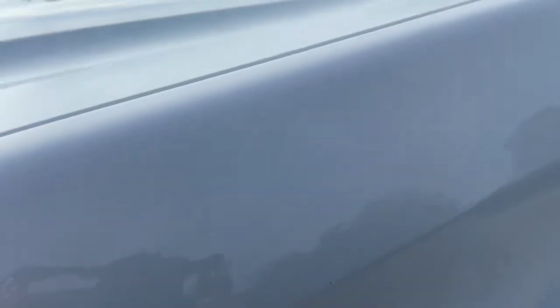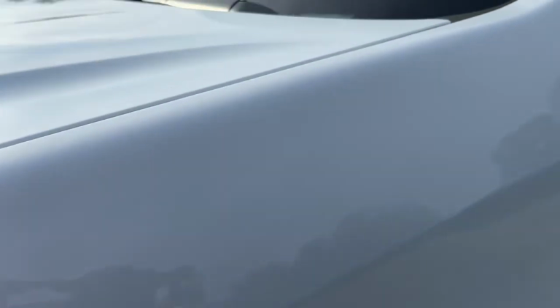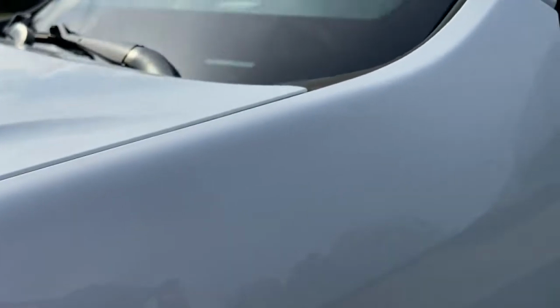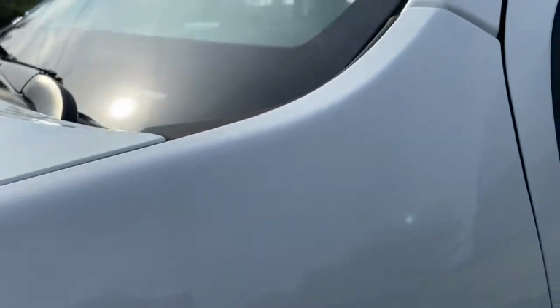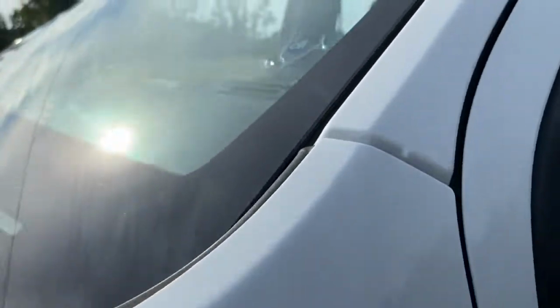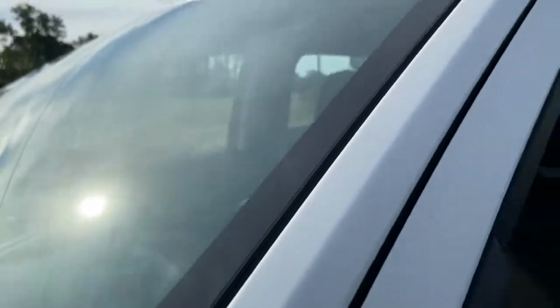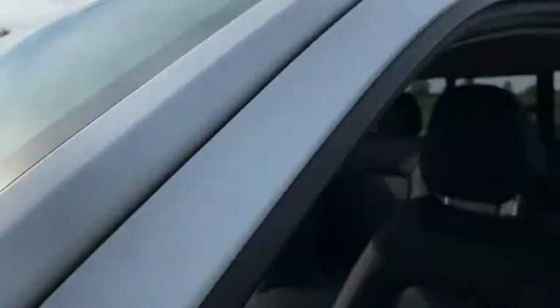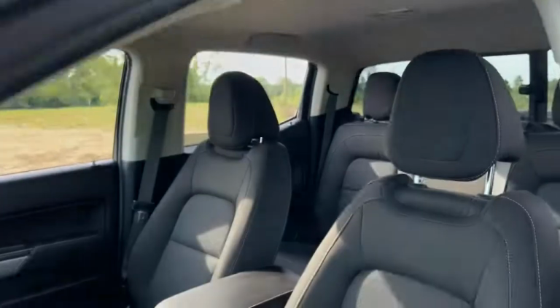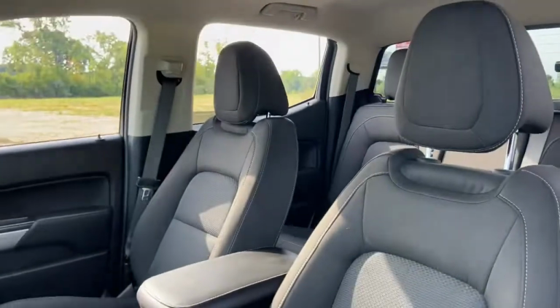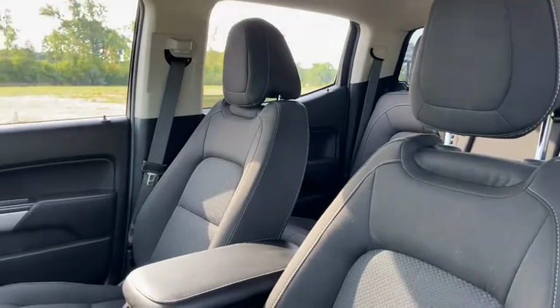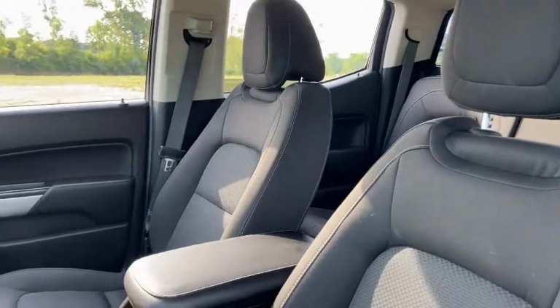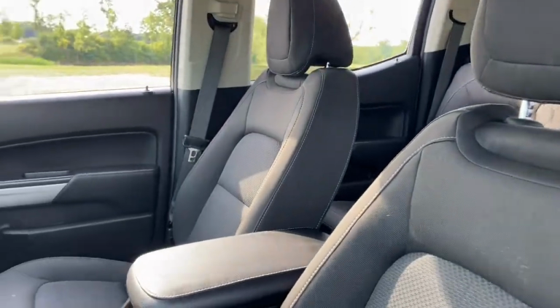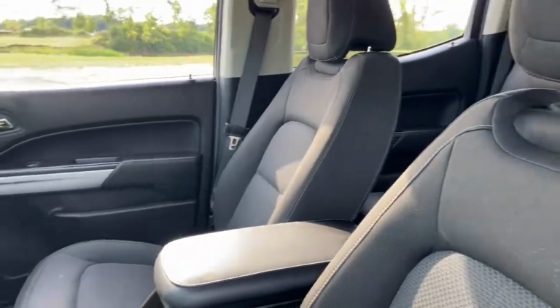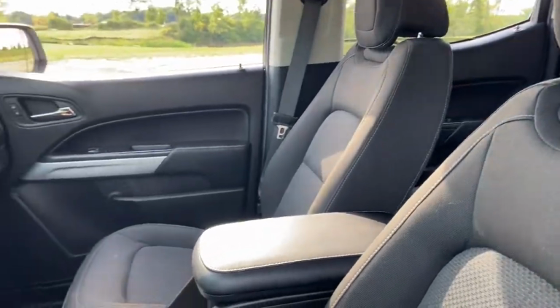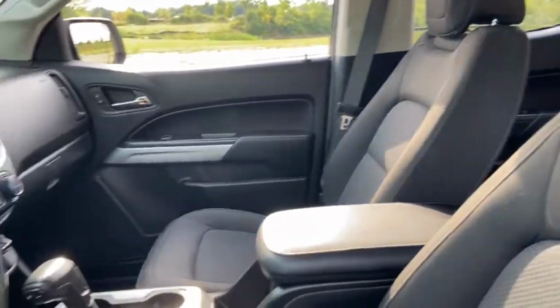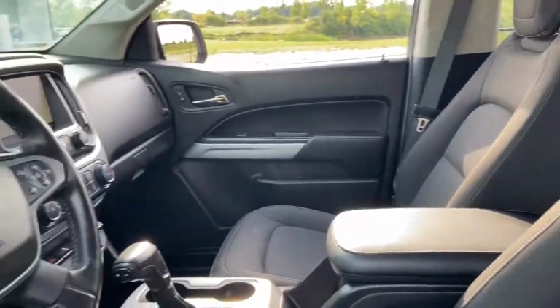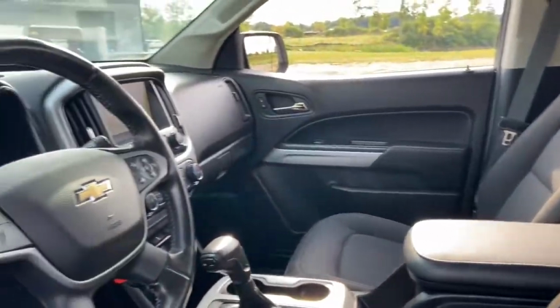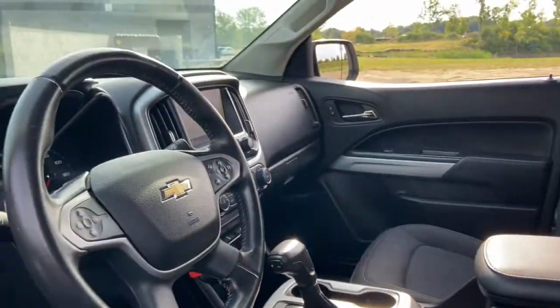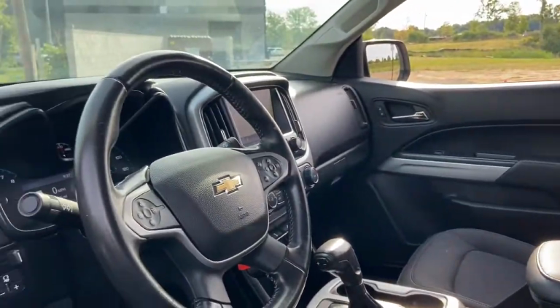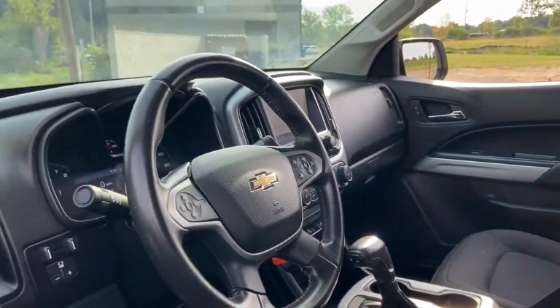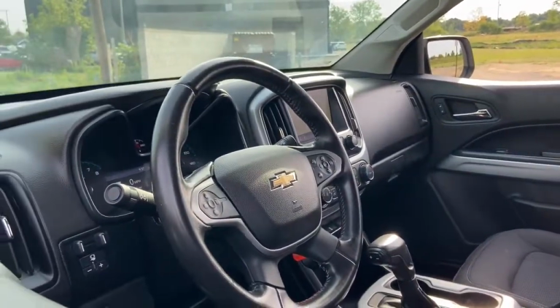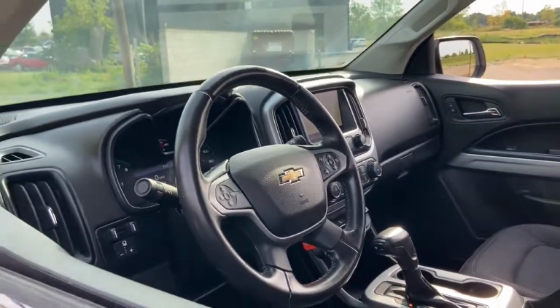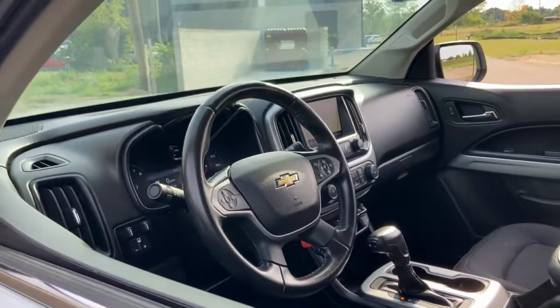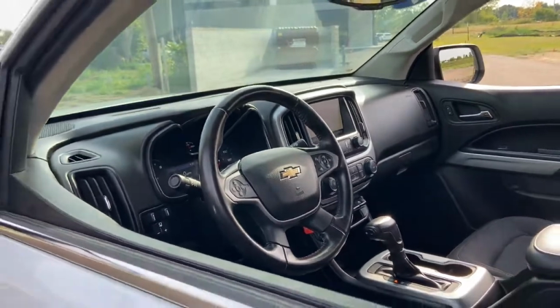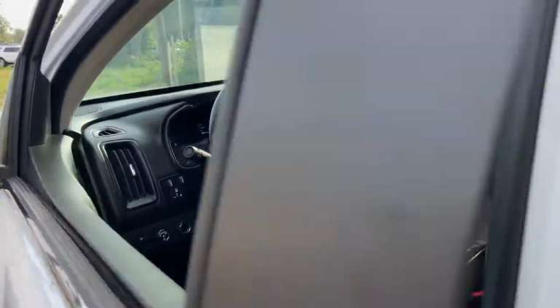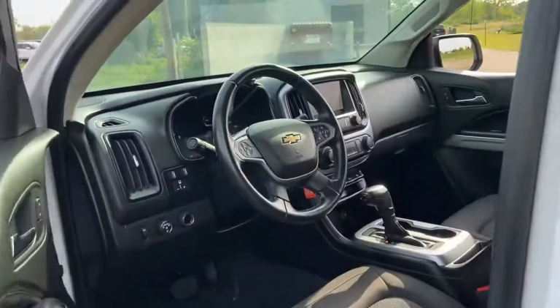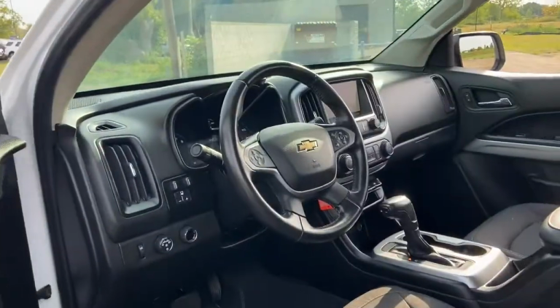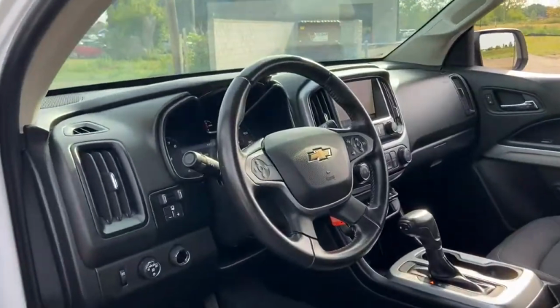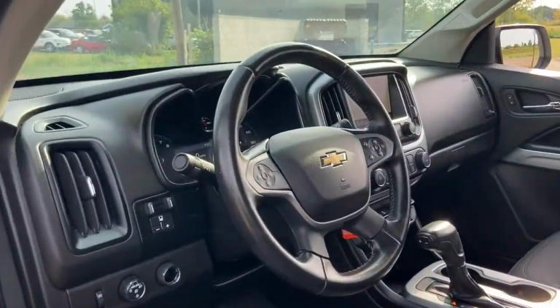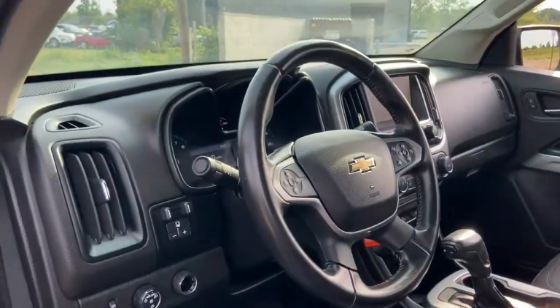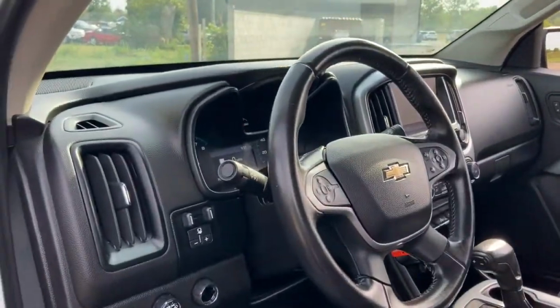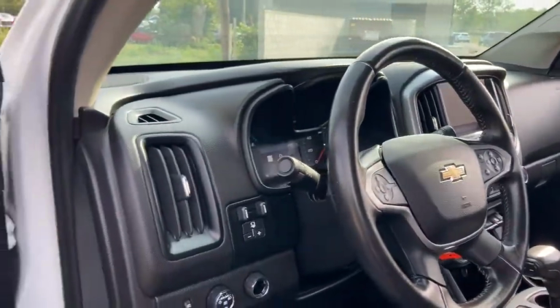These are just some of the great options this vehicle comes with: navigation system, keyless entry, satellite radio, remote engine start, backup camera.